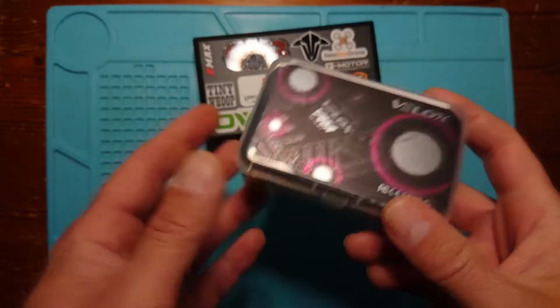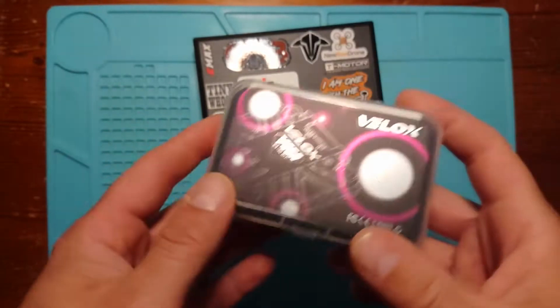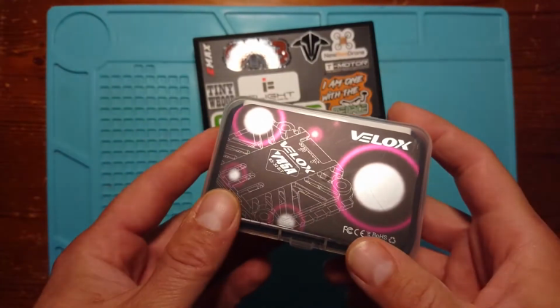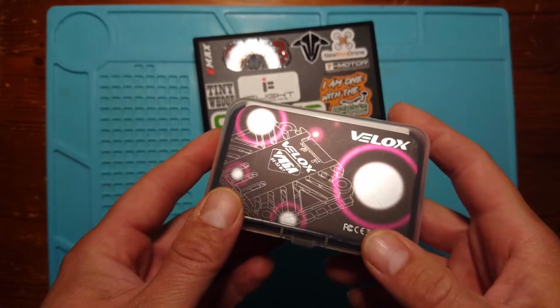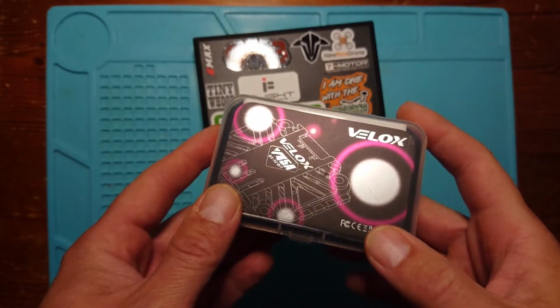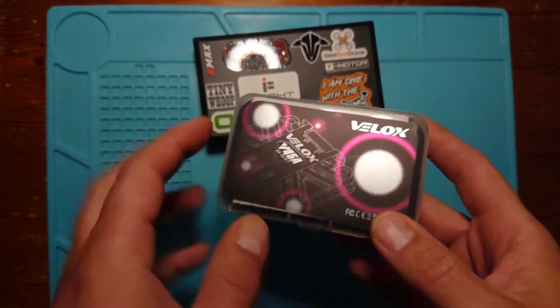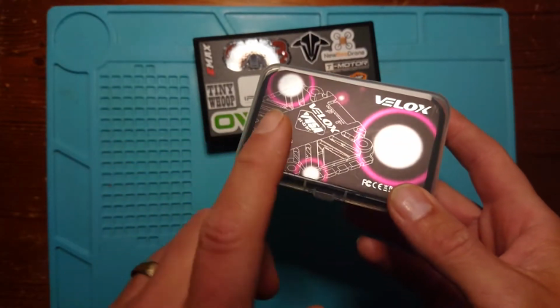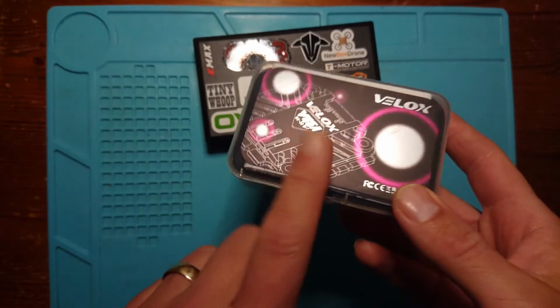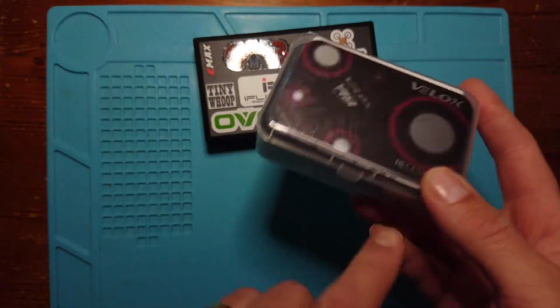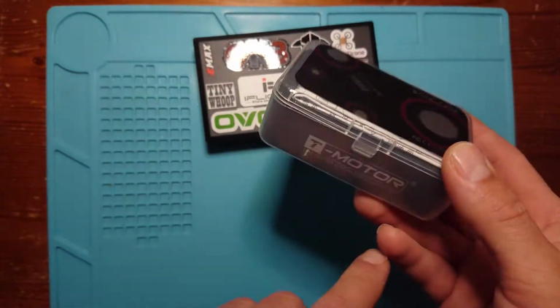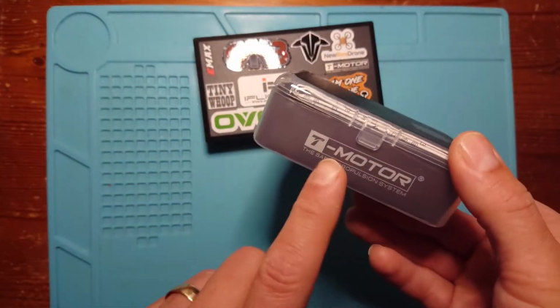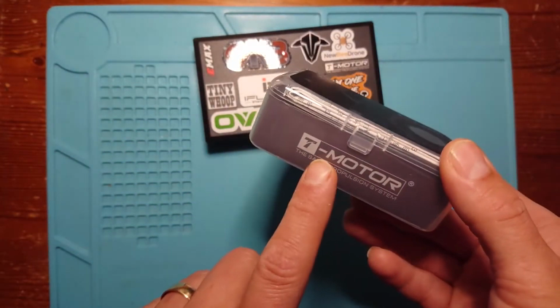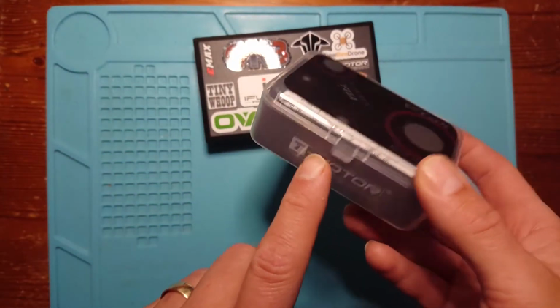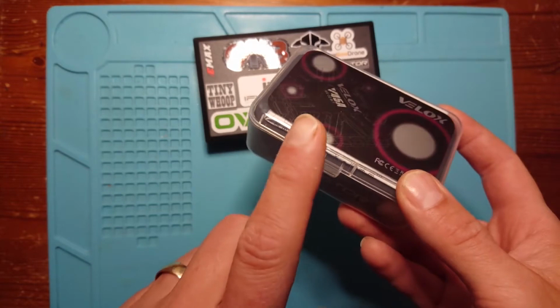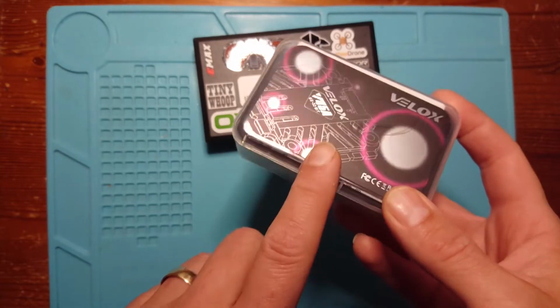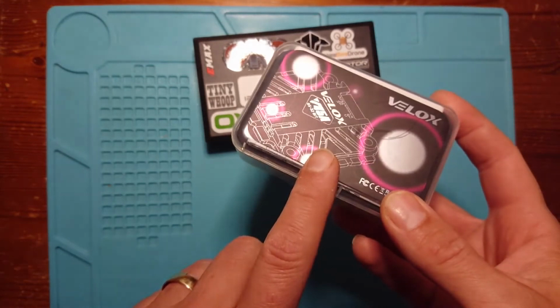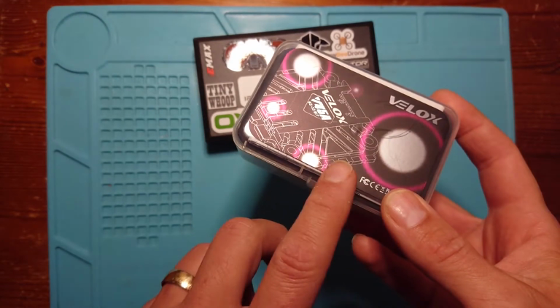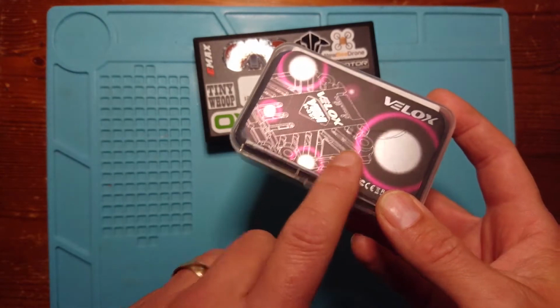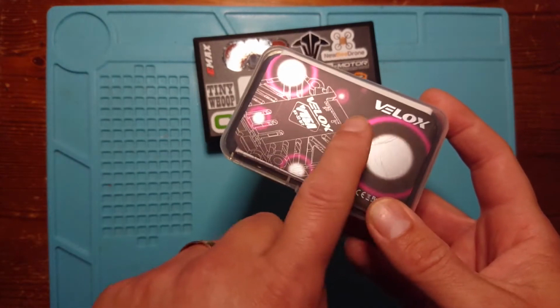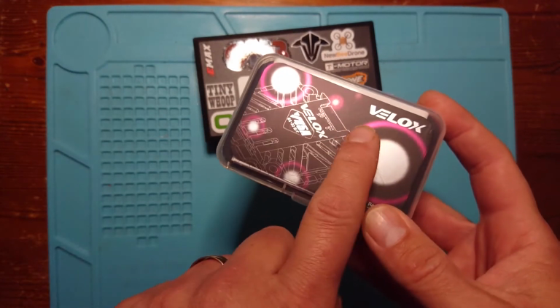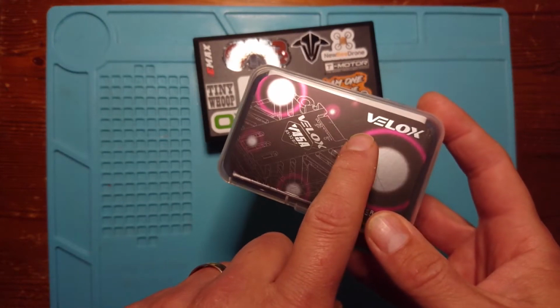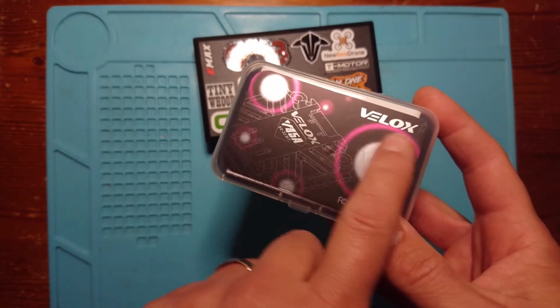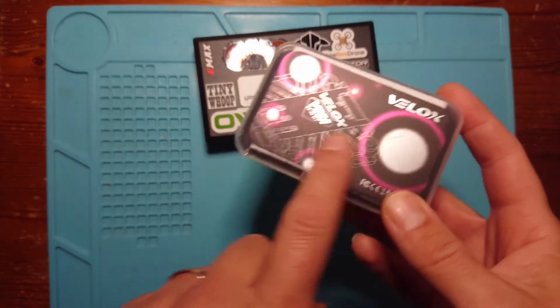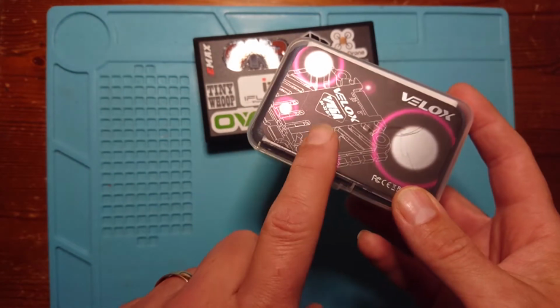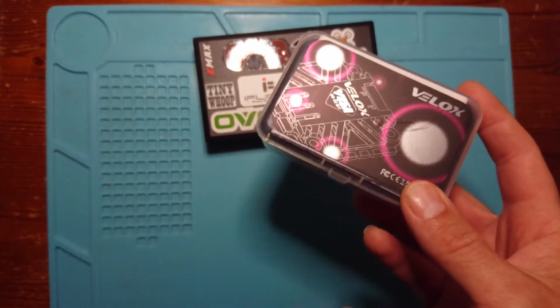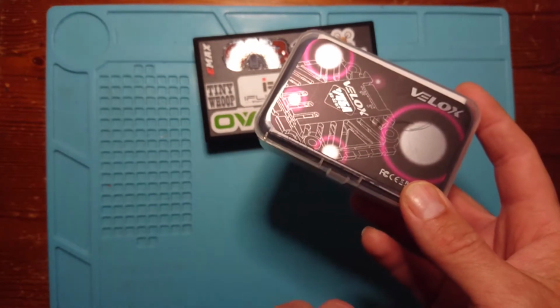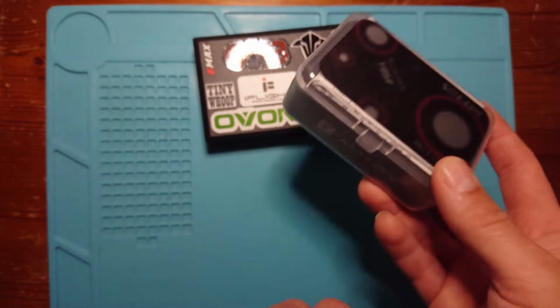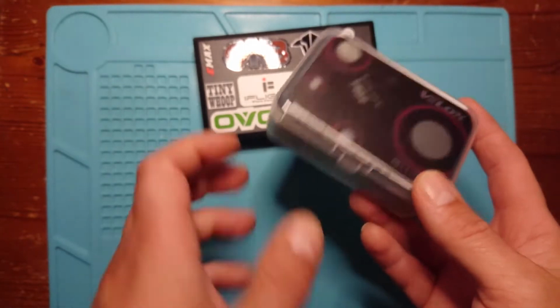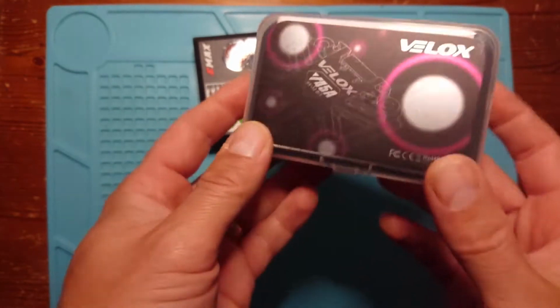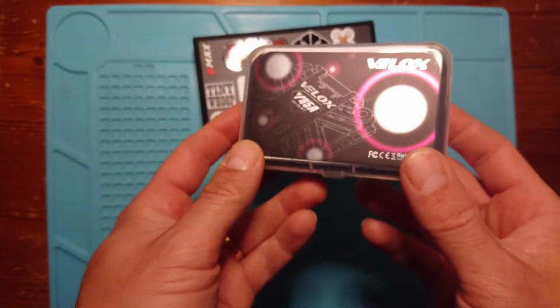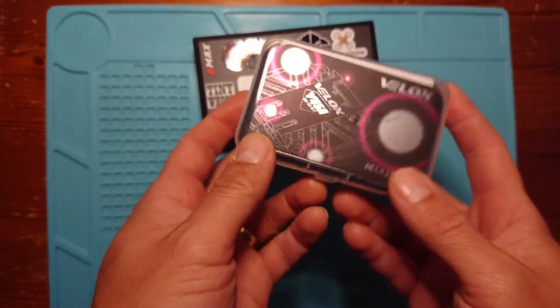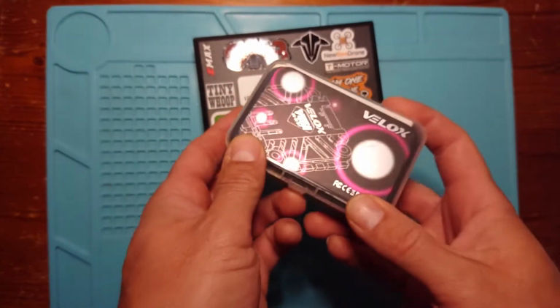Hello and welcome back to my channel. Today we're looking at another product from T-Motor, part of their budget range — the Velox range. It's a 4-in-1 ESC, so let's have a look at this product.